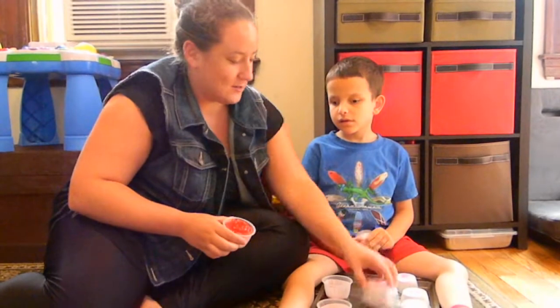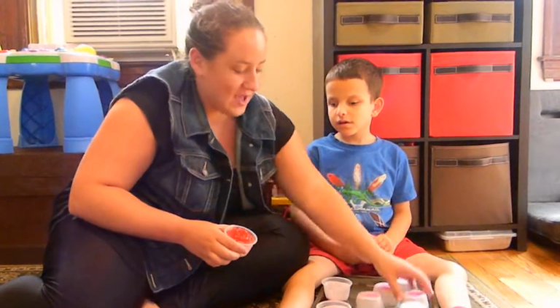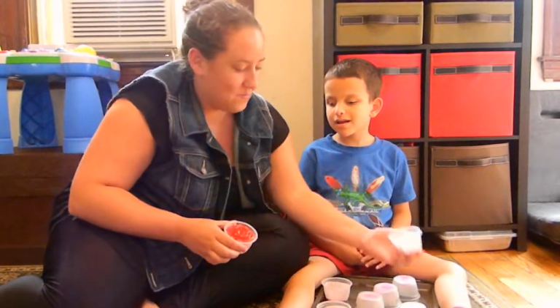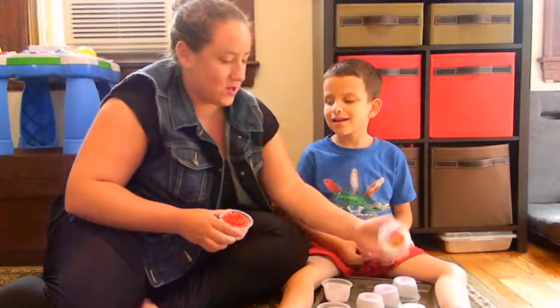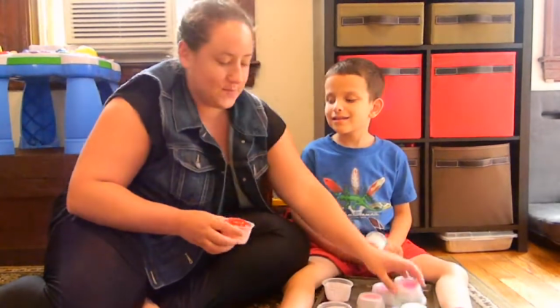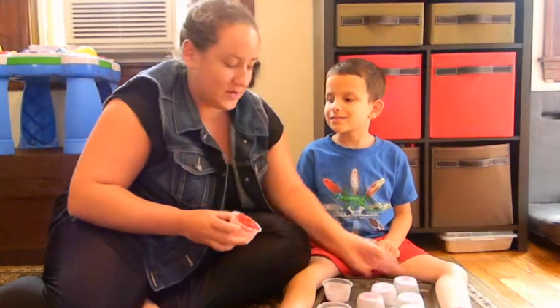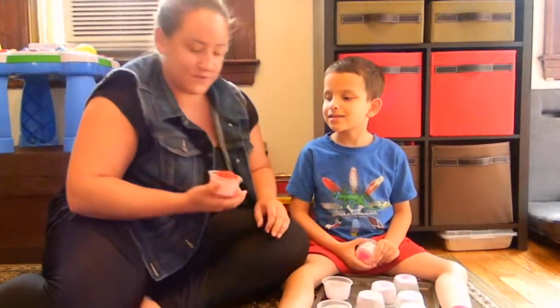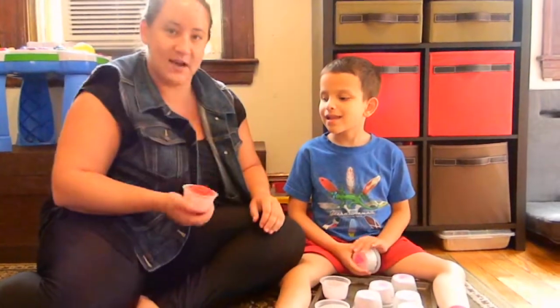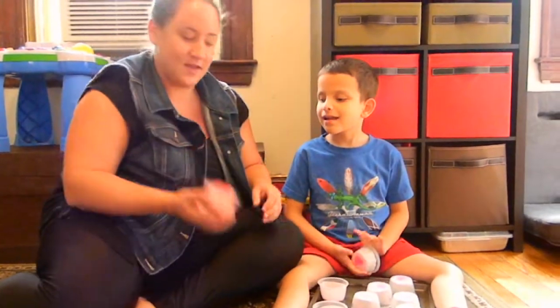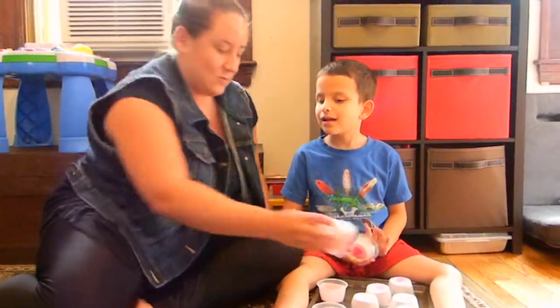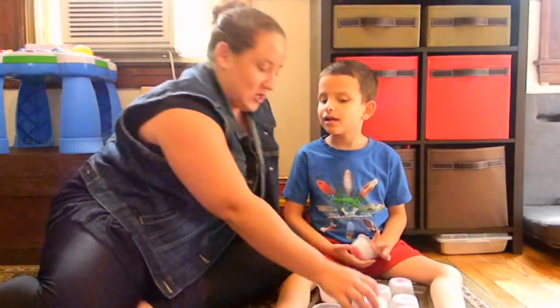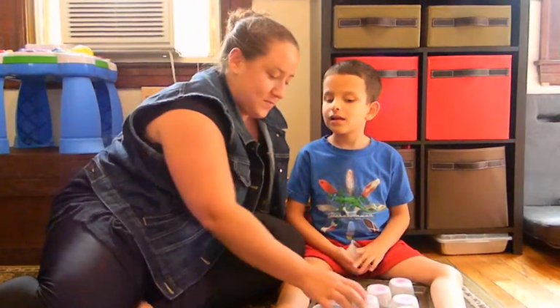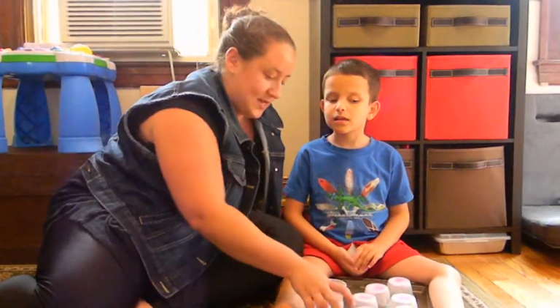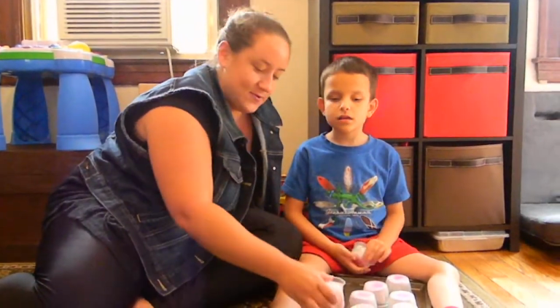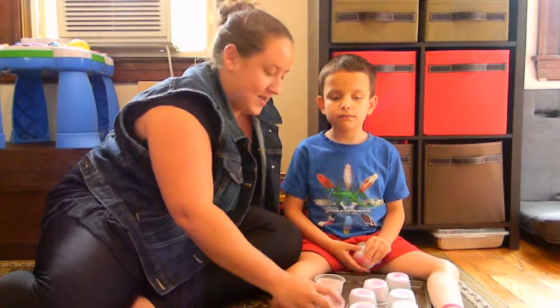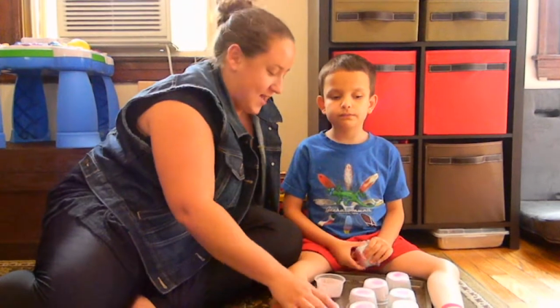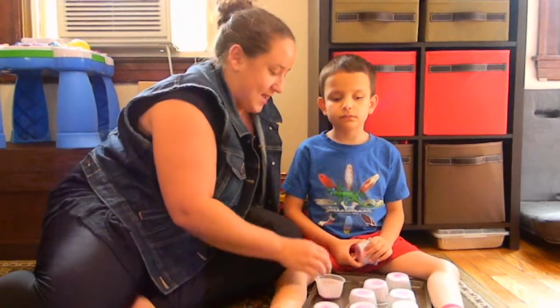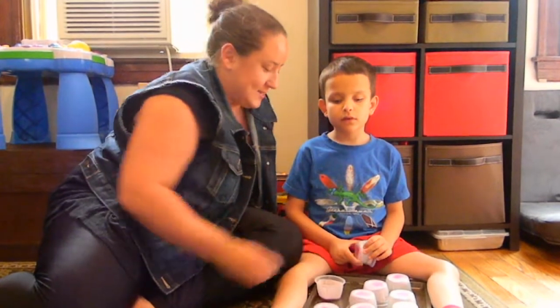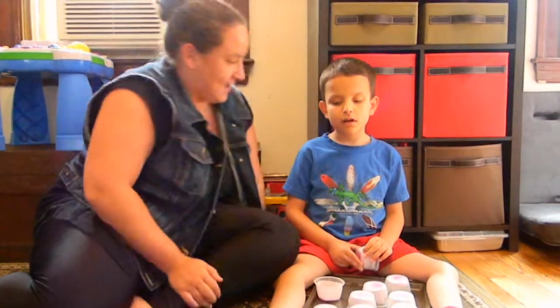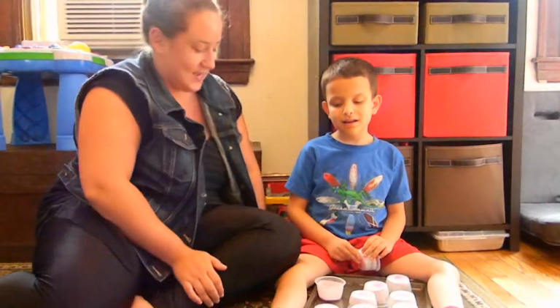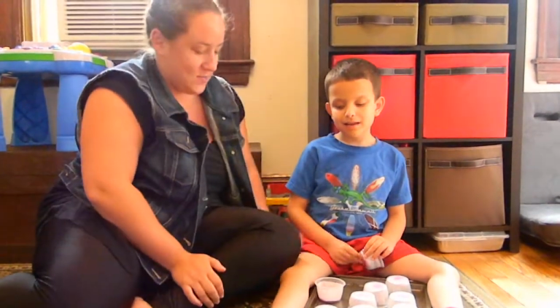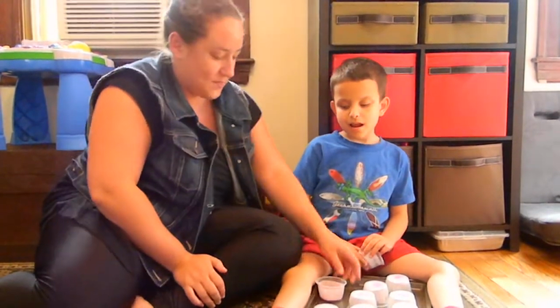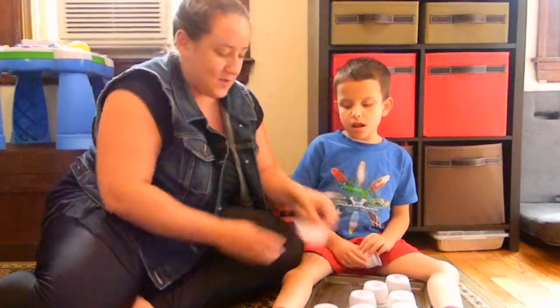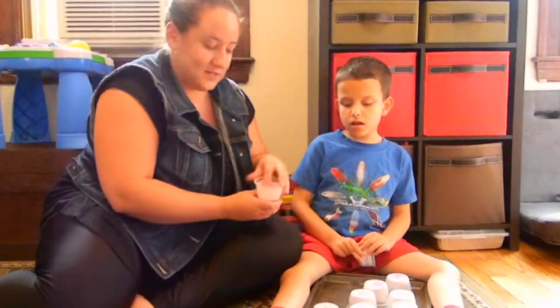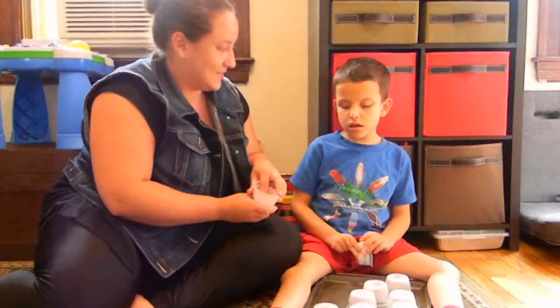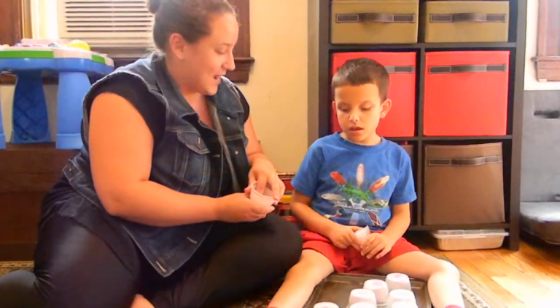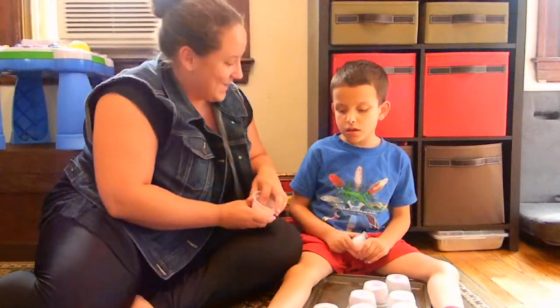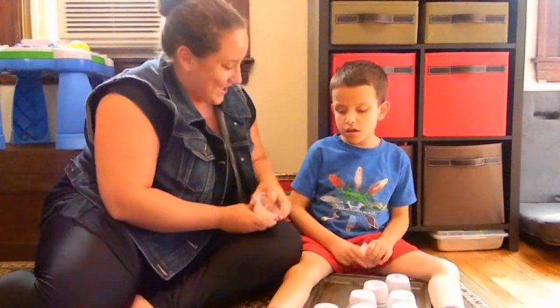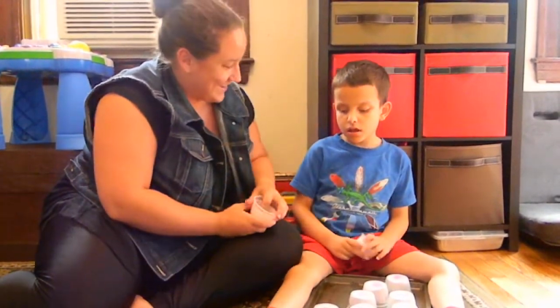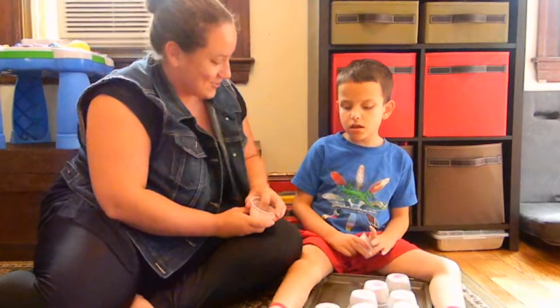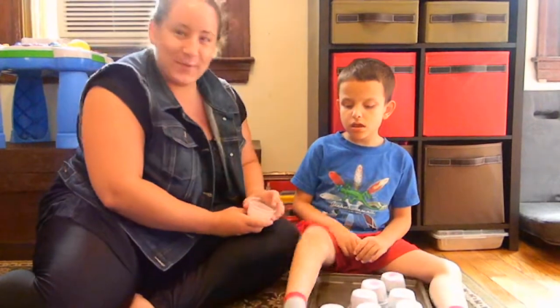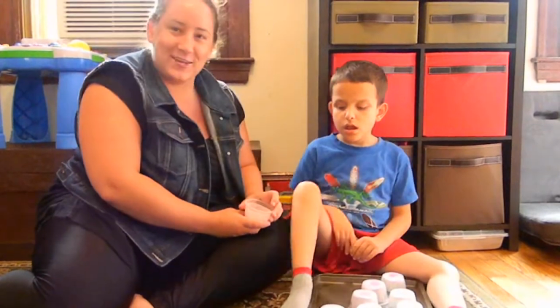We have paper clips and a bunch of different stuff, and we turn them upside down. Ivan picks them up, feels what's inside, and tries to make a match.